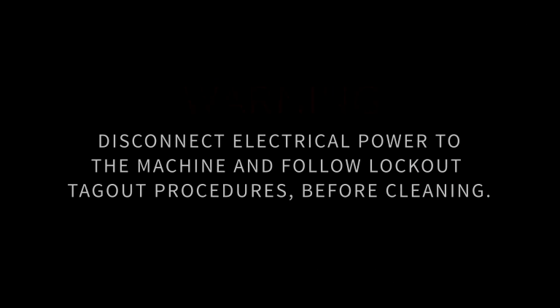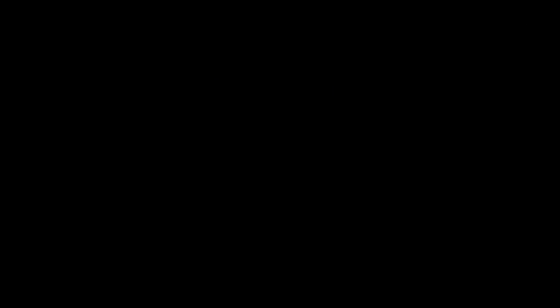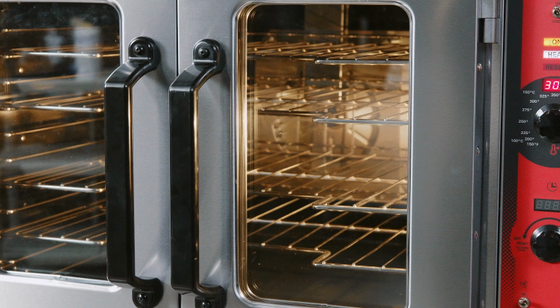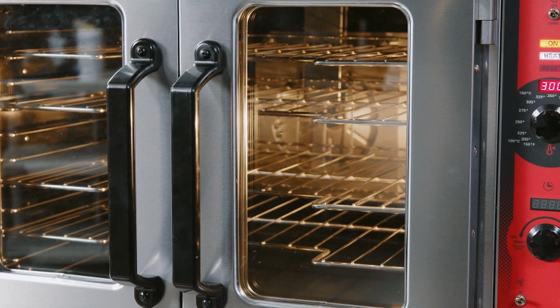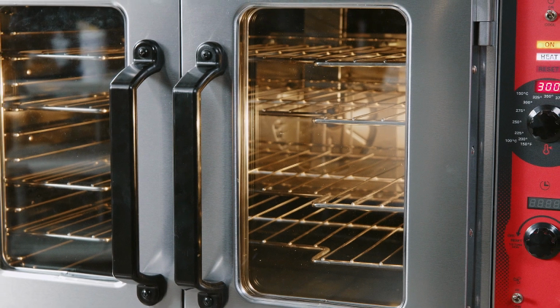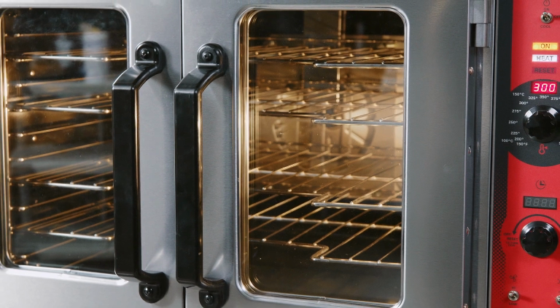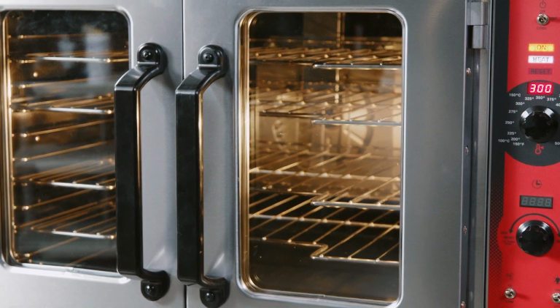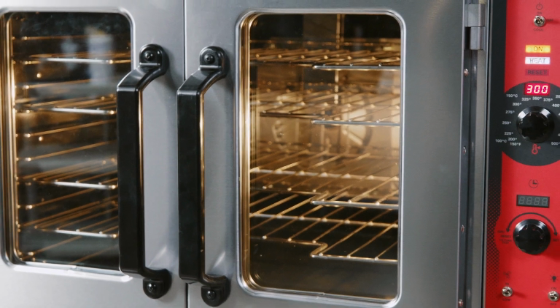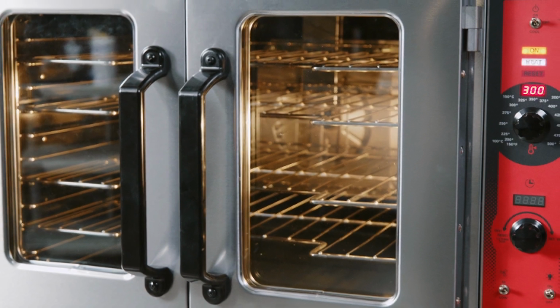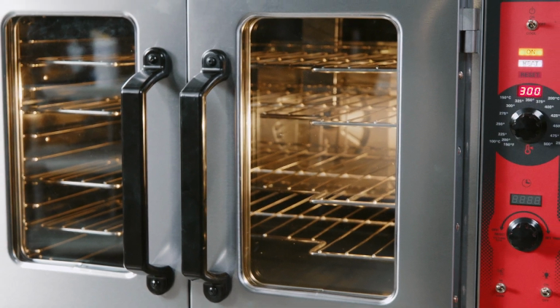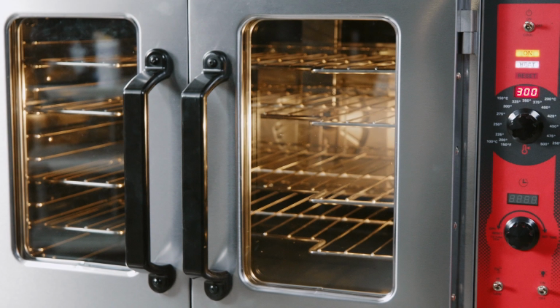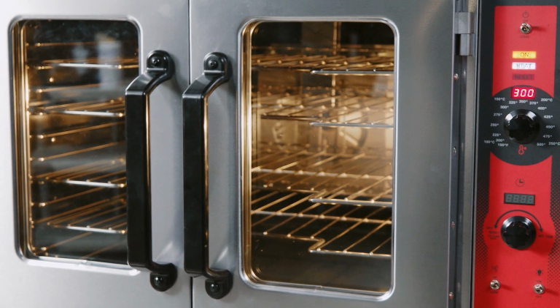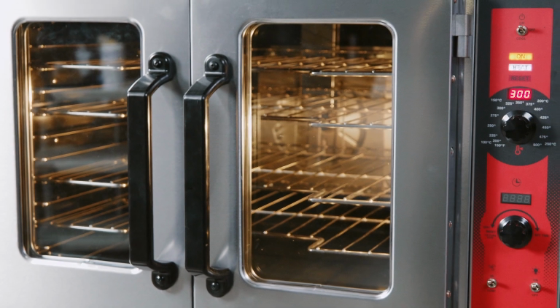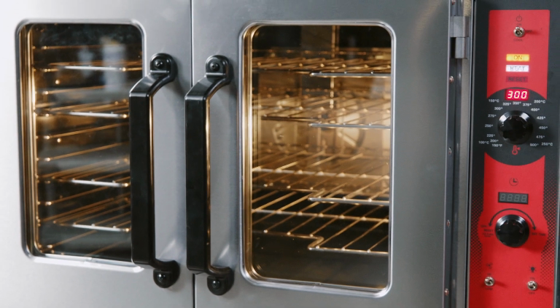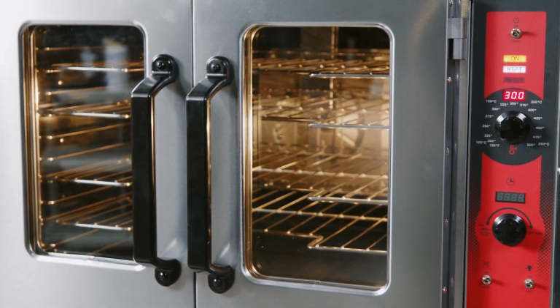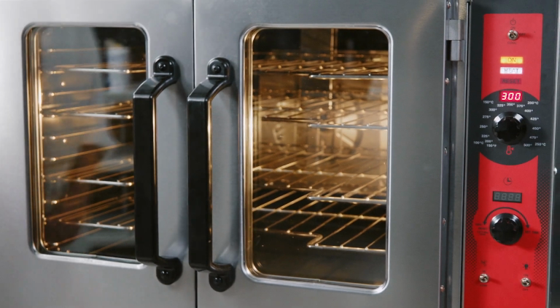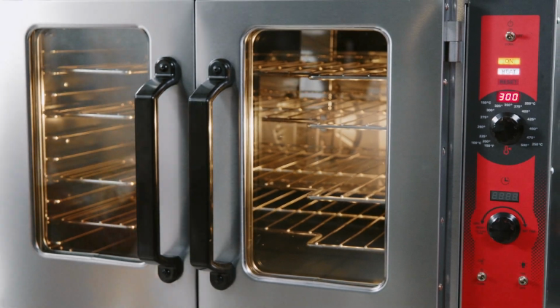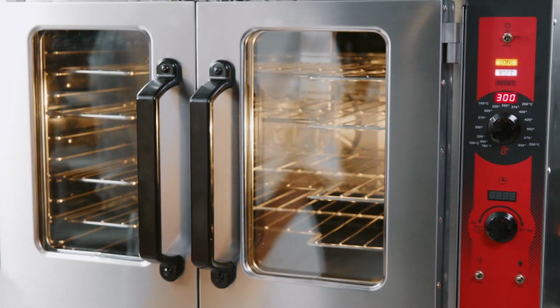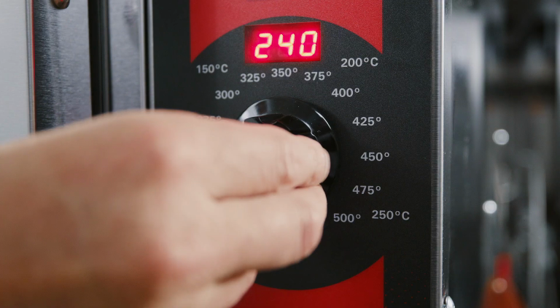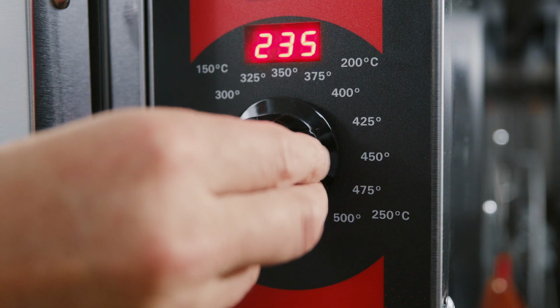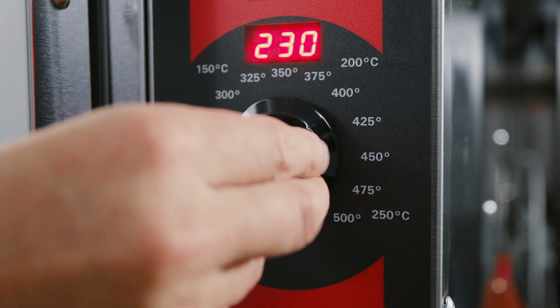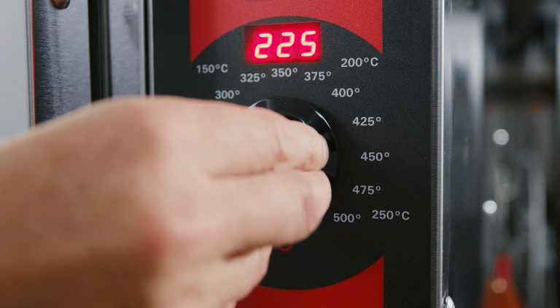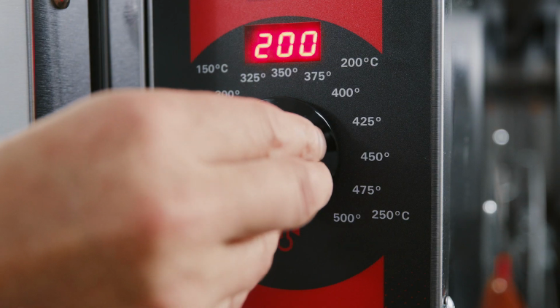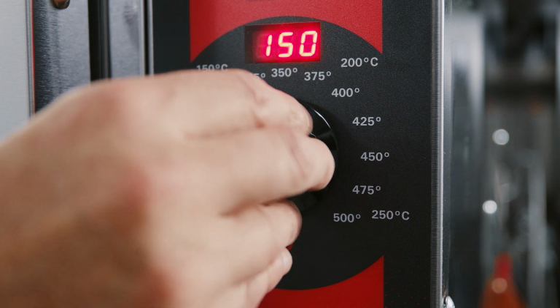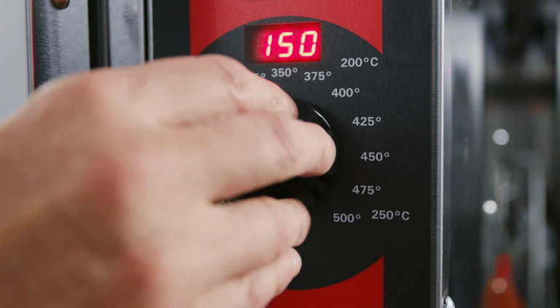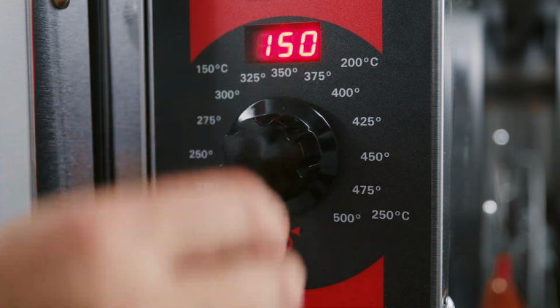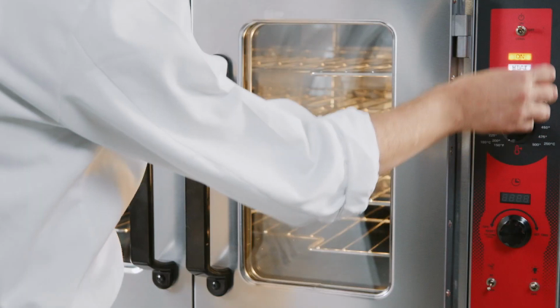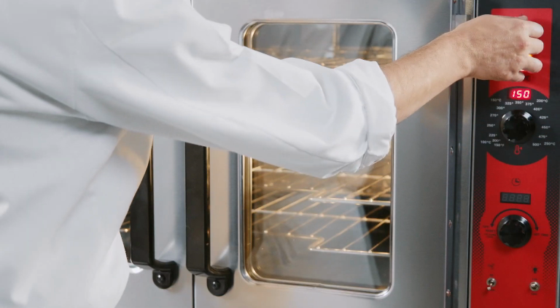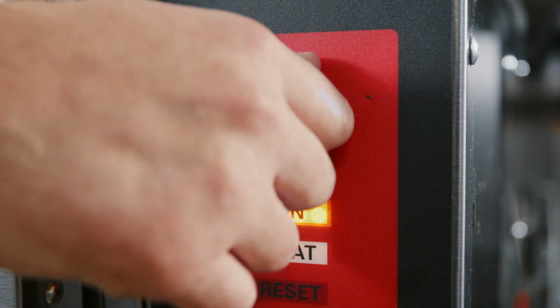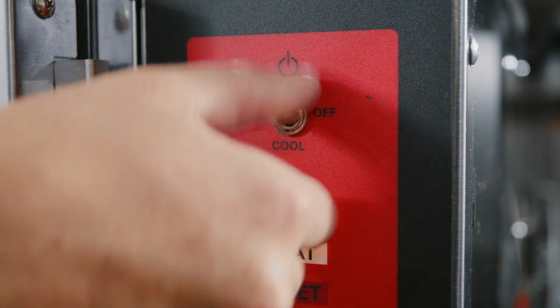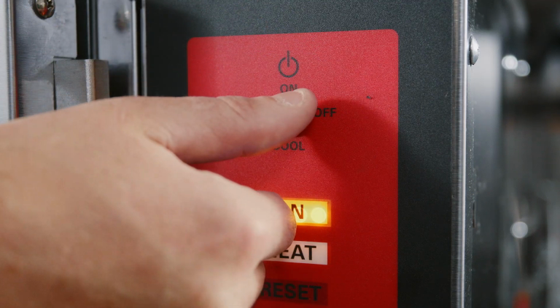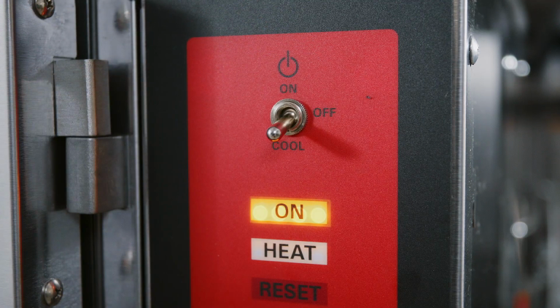Now we will review best practice cleaning procedures. Make sure you always allow the oven to cool before cleaning. At the end of every day, turn the oven thermostat to off and switch the master switch to cool.